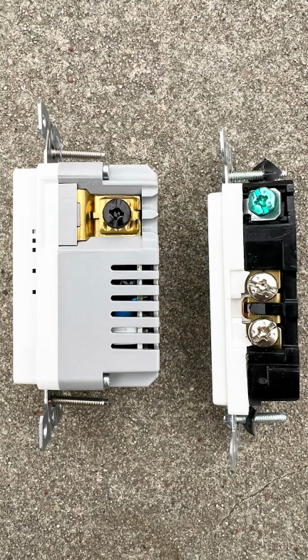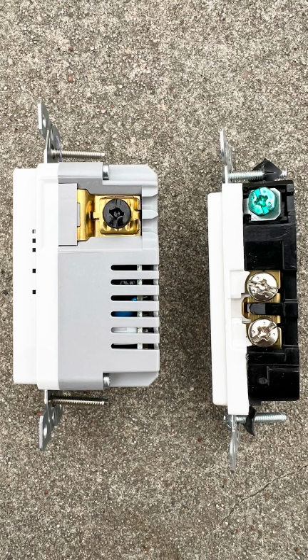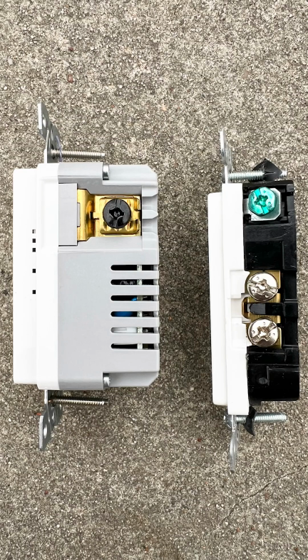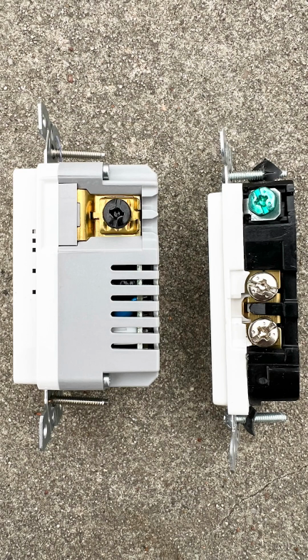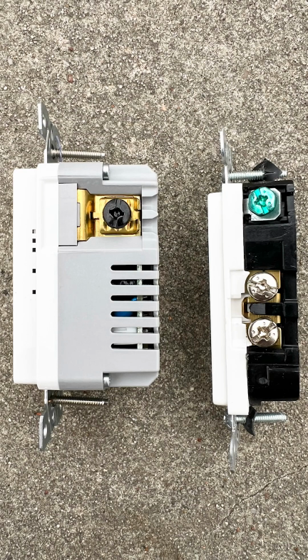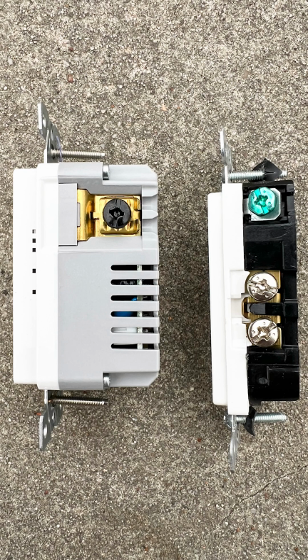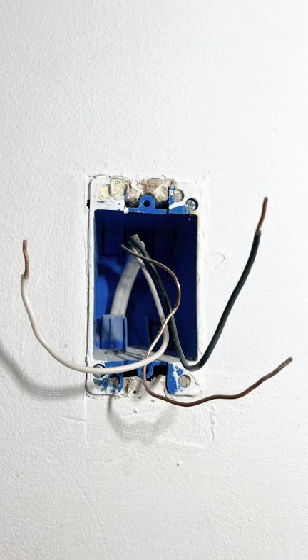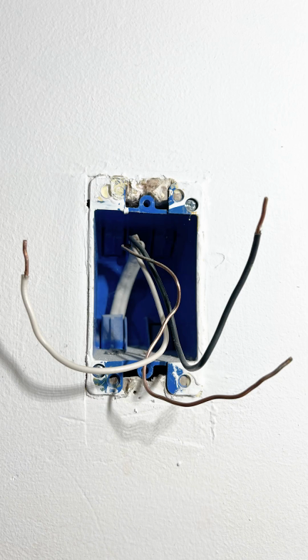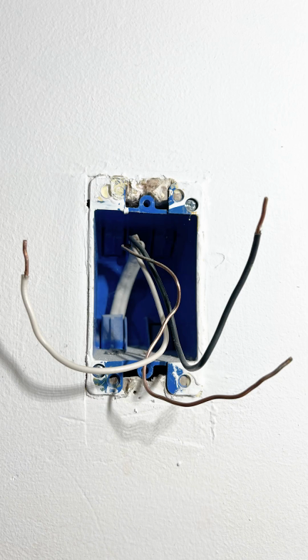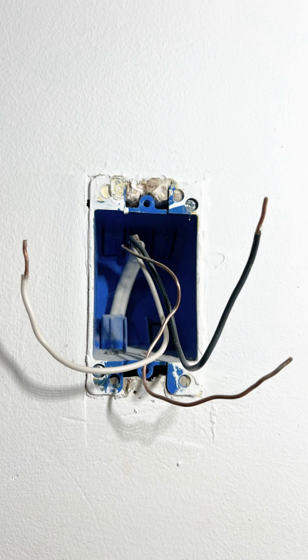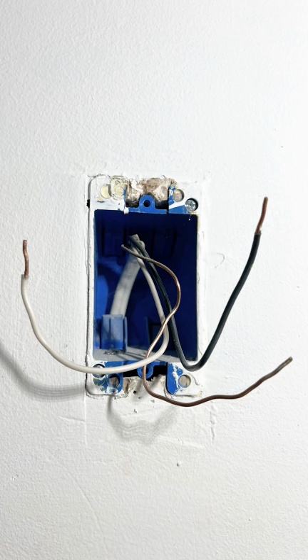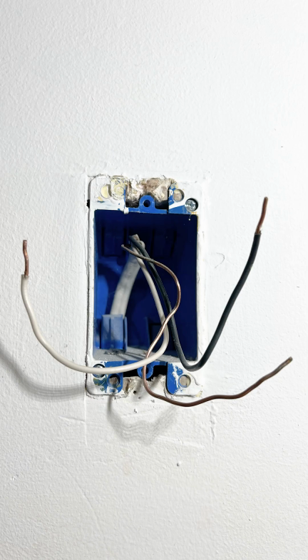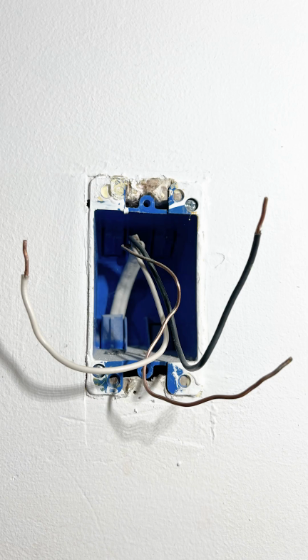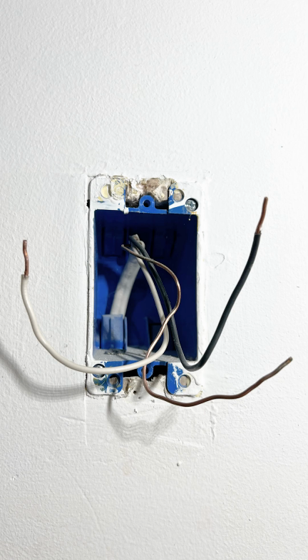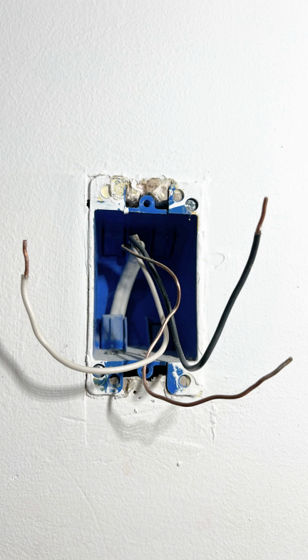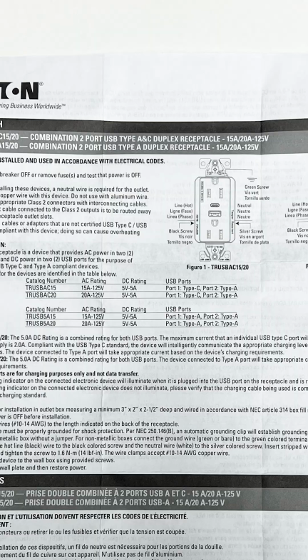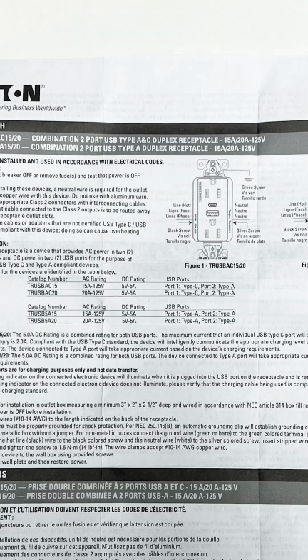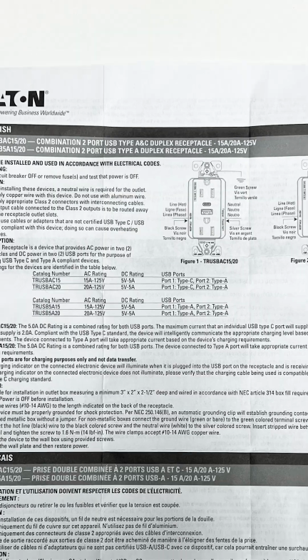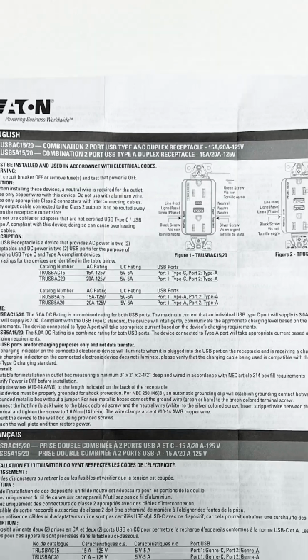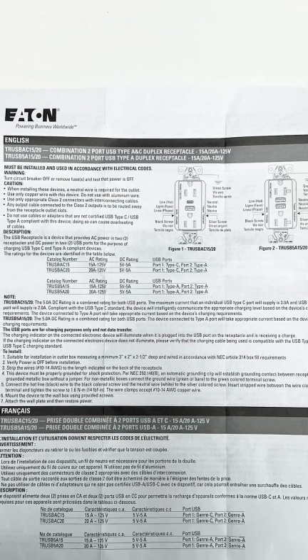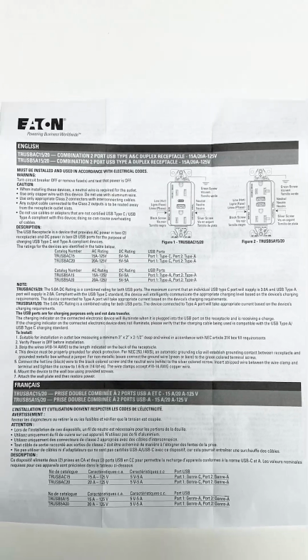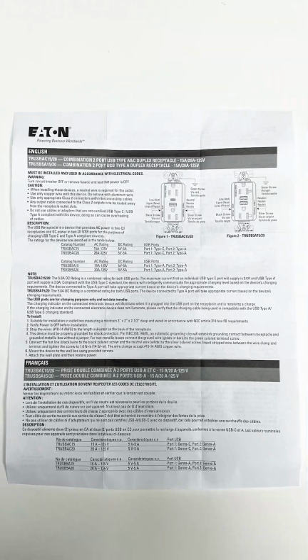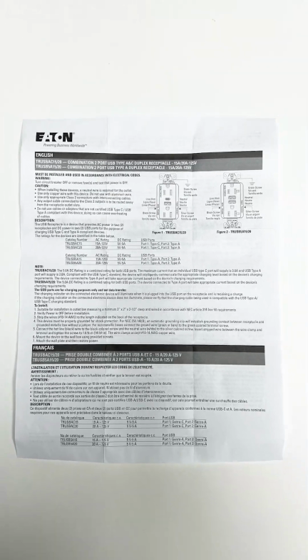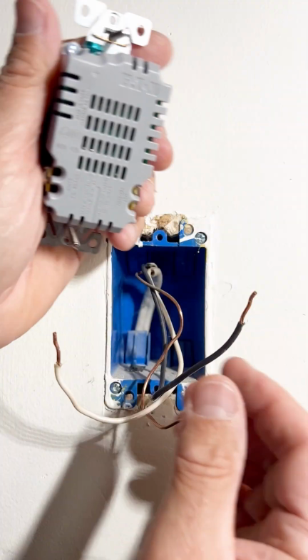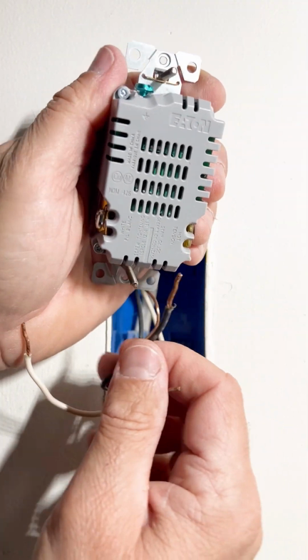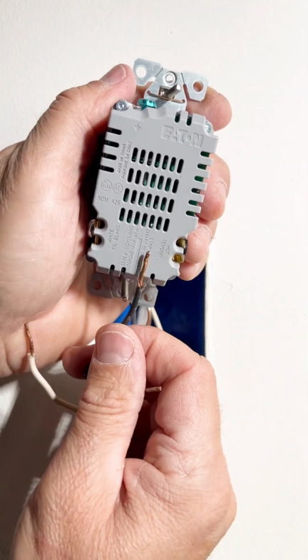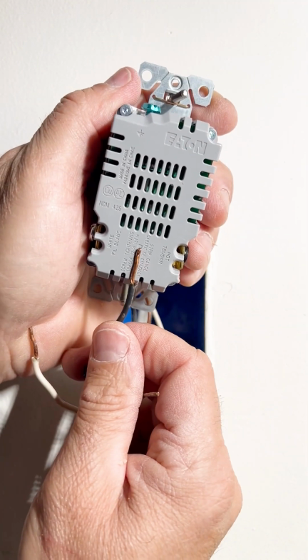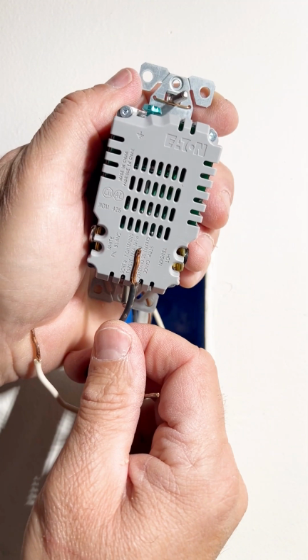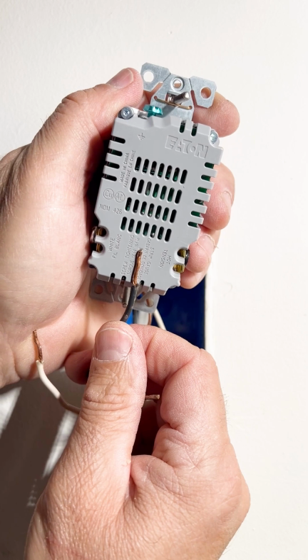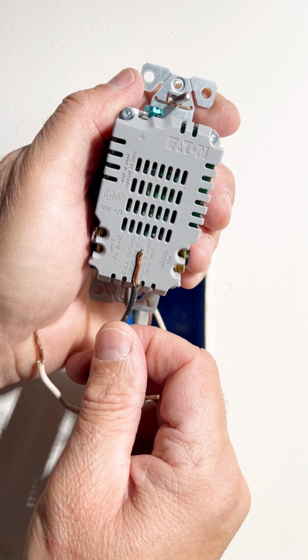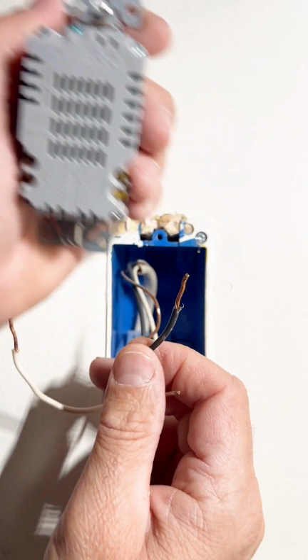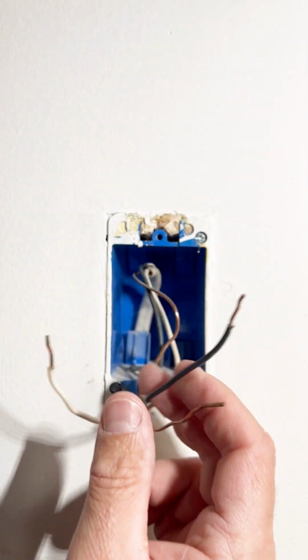This new receptacle is much larger than the old one, so you want to make sure that you have room in your box to install something like this. It should come with instructions — I highly recommend you follow those. On this receptacle, there's a gauge that shows you how far the wire should be stripped.